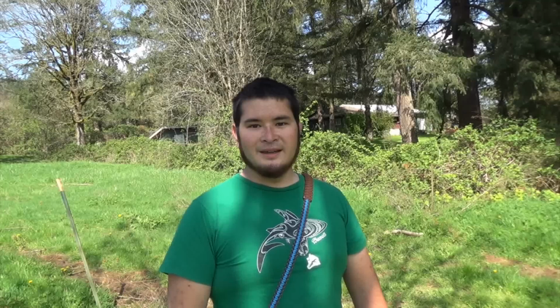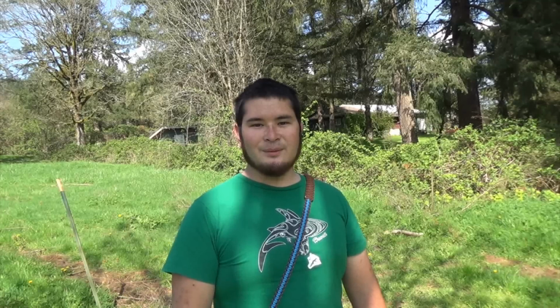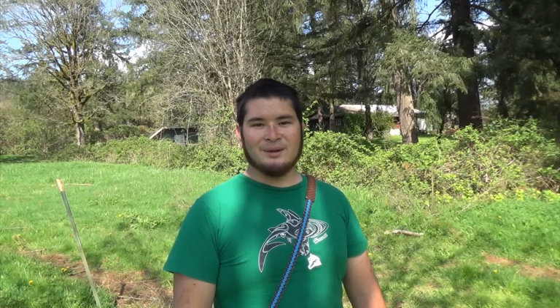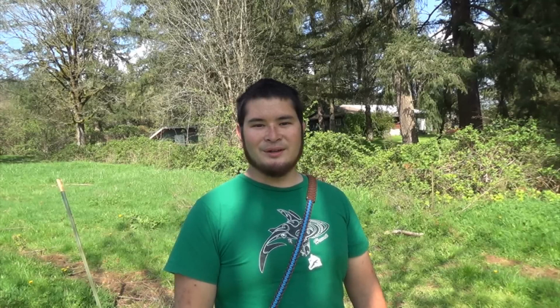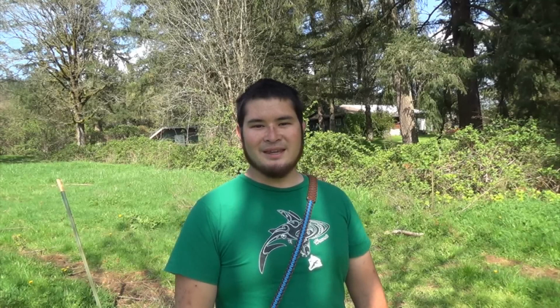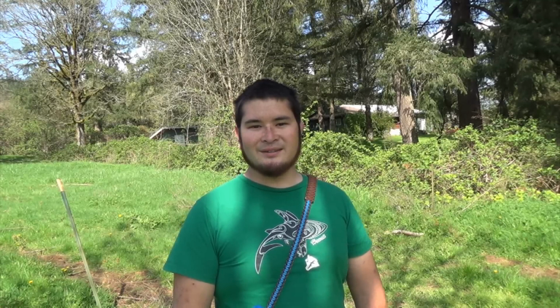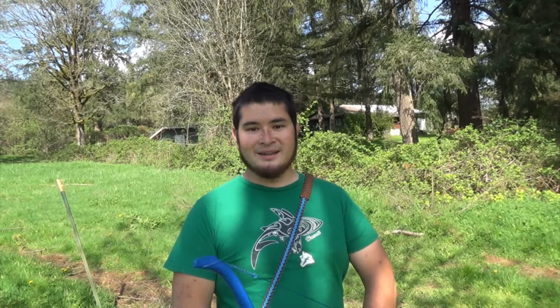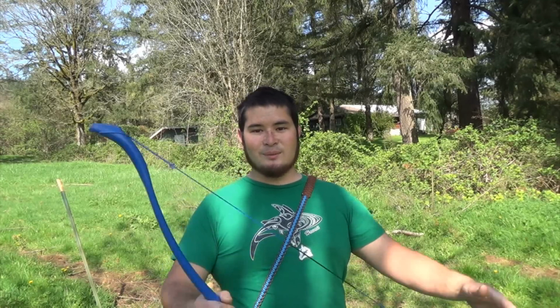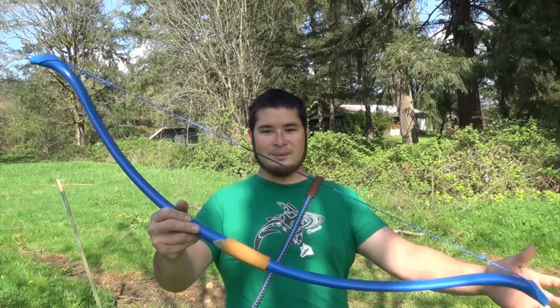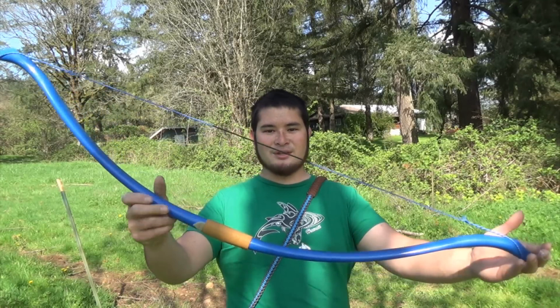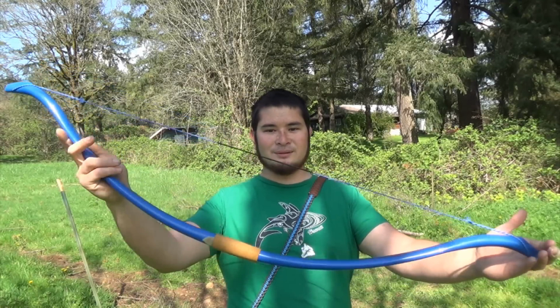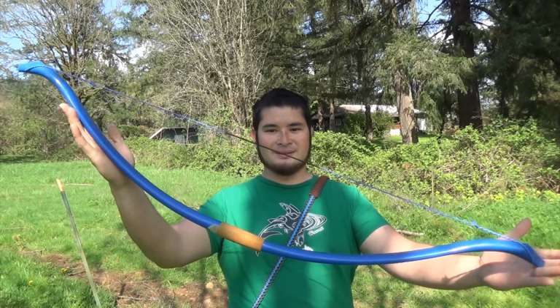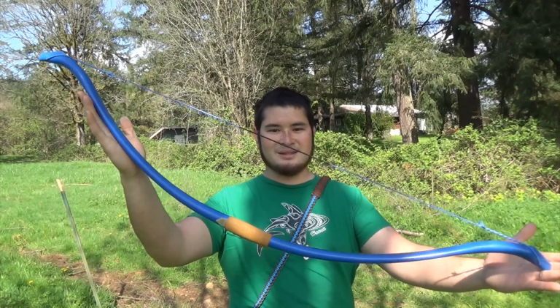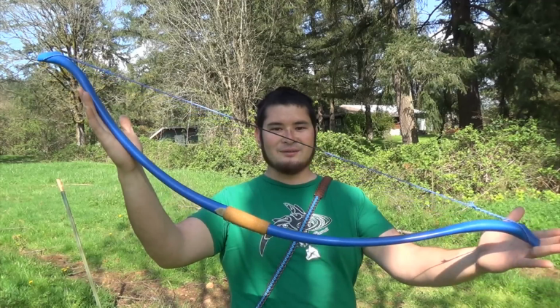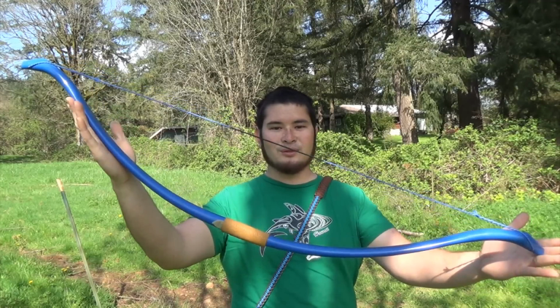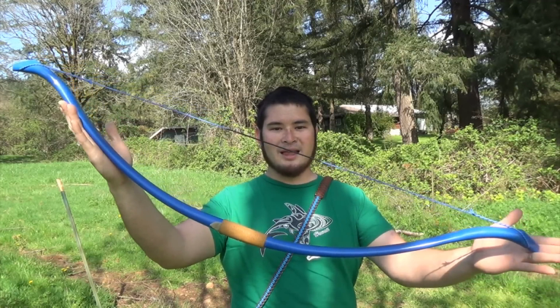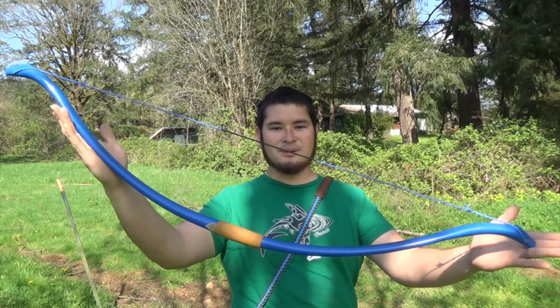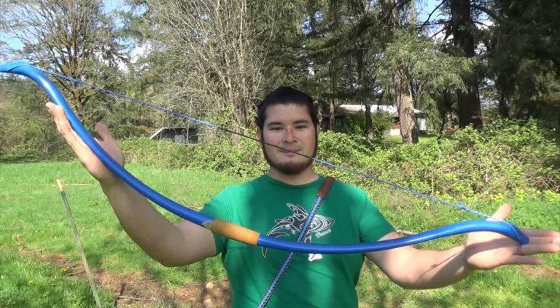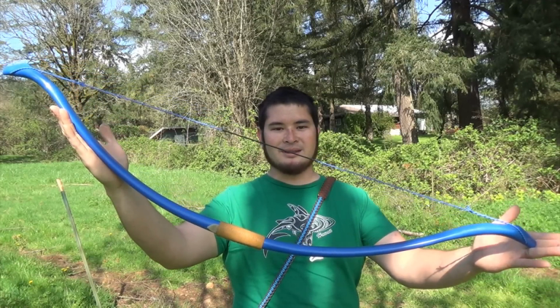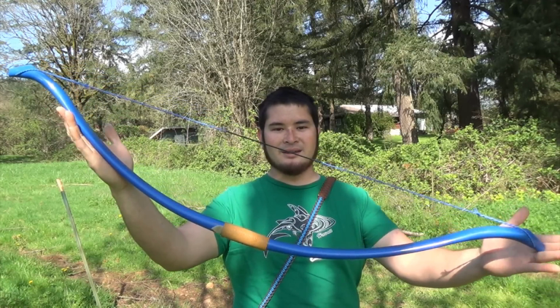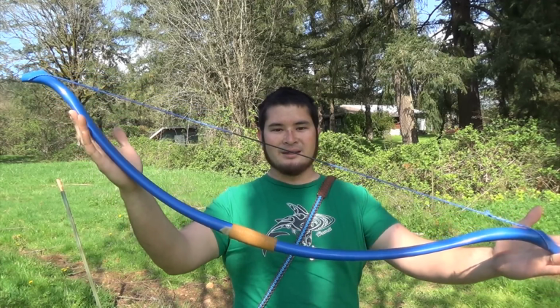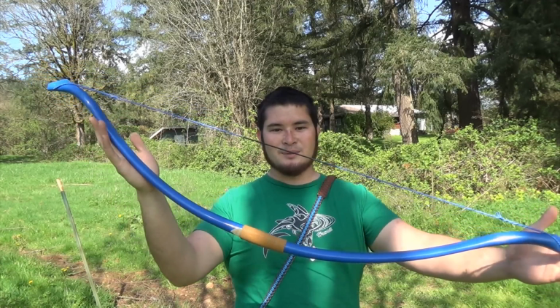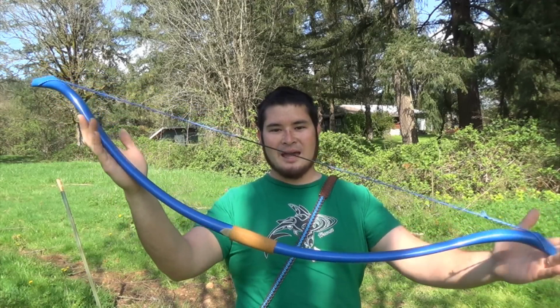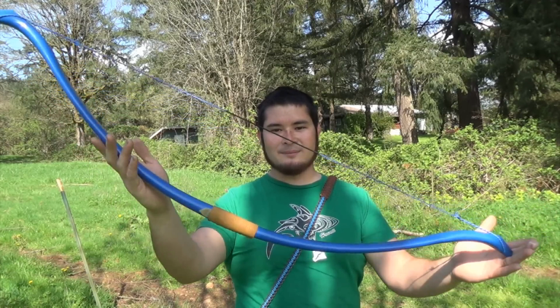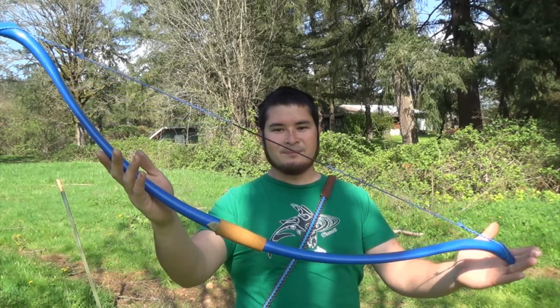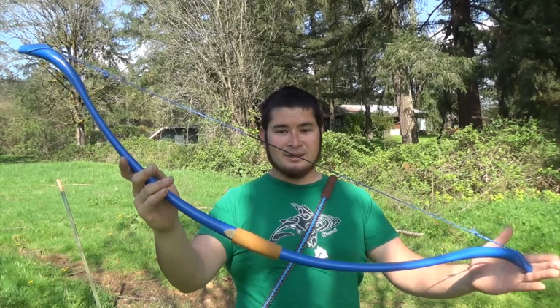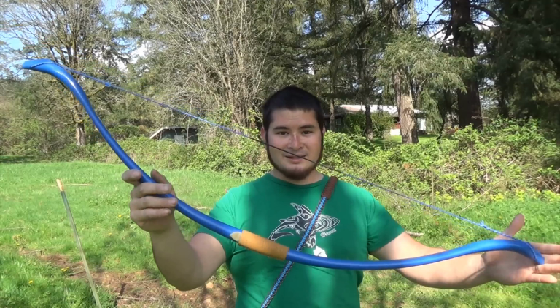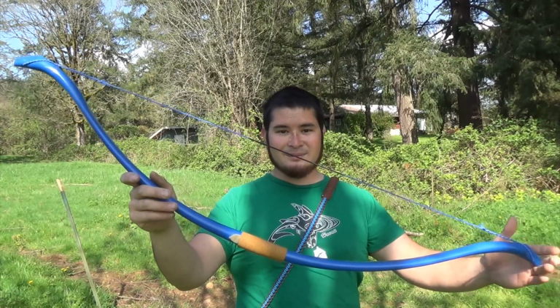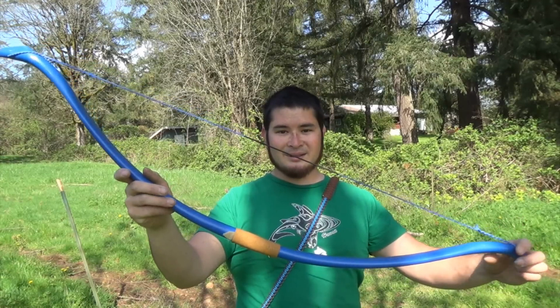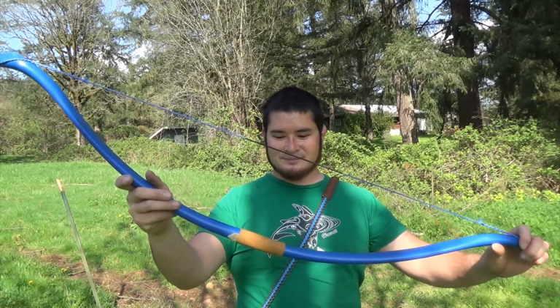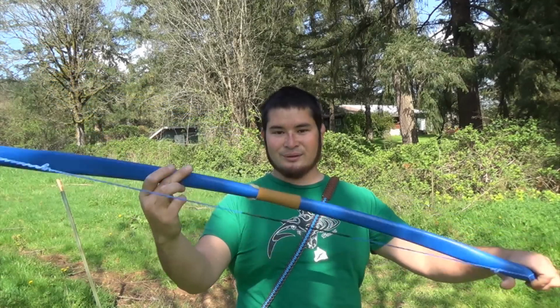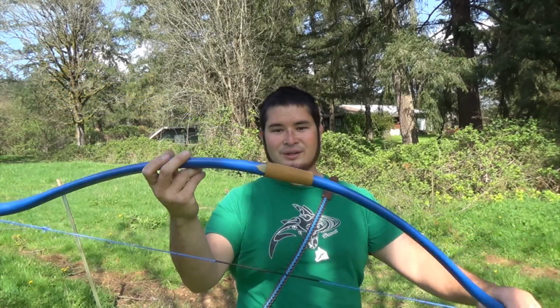Hey fellow backyard boys, Nick here. You may remember this bow. This is the fourth and last bow that I built at the Glass Buttes Knapp Inn. You guys got to see me build it, so here it is finished.